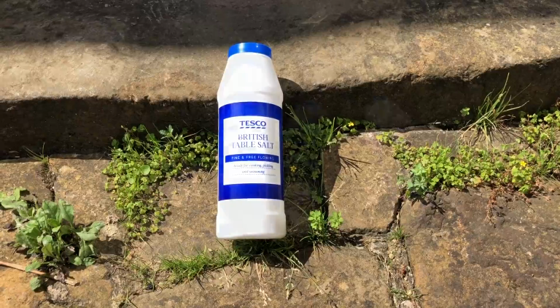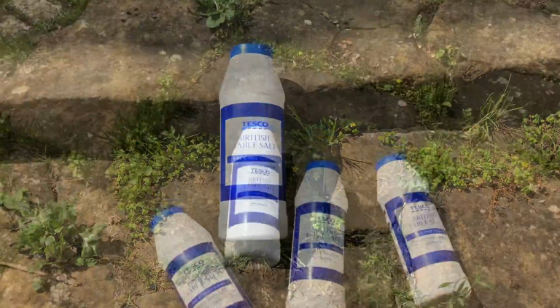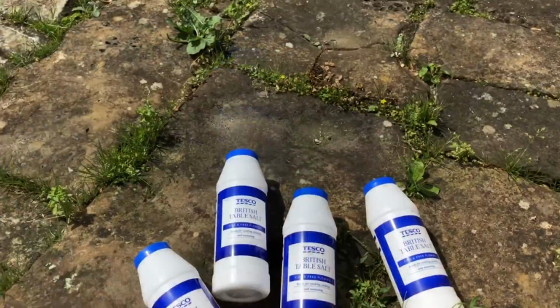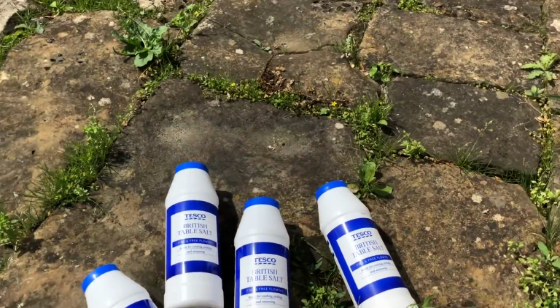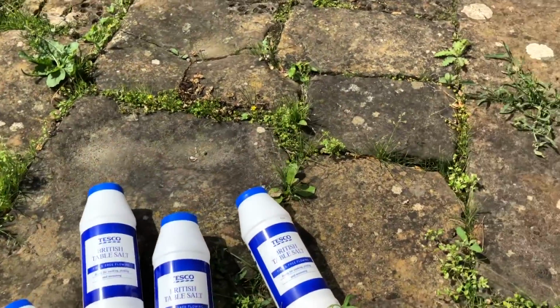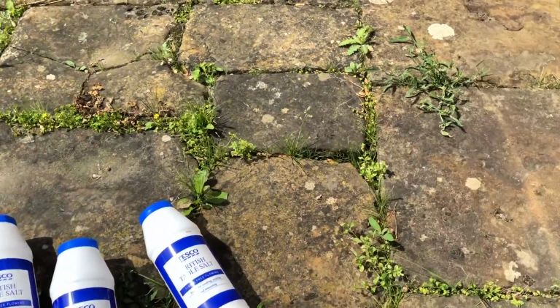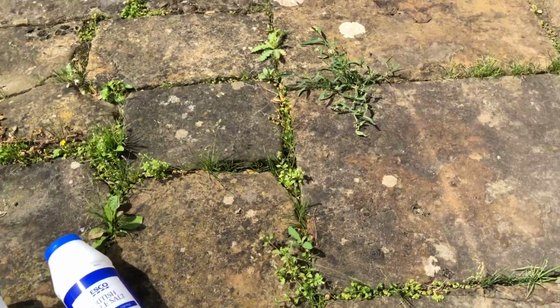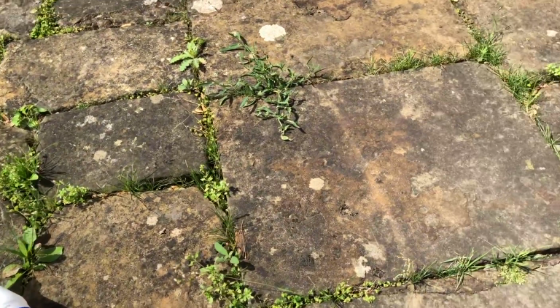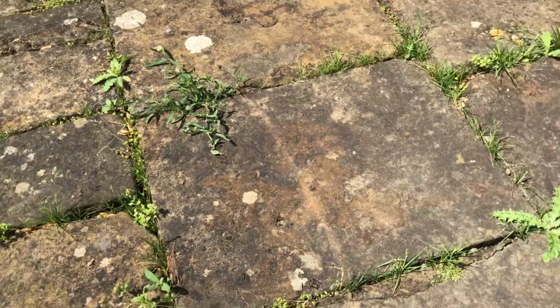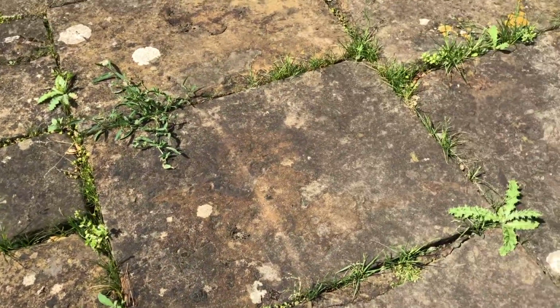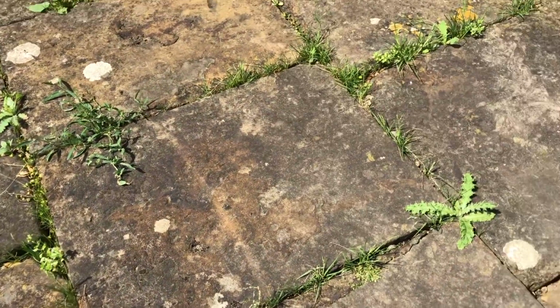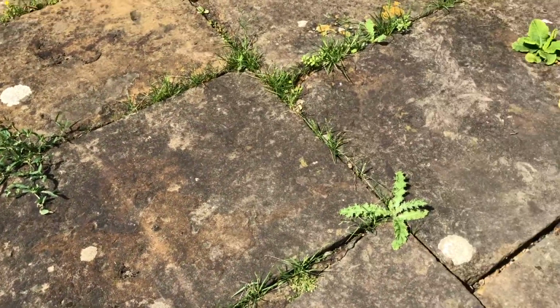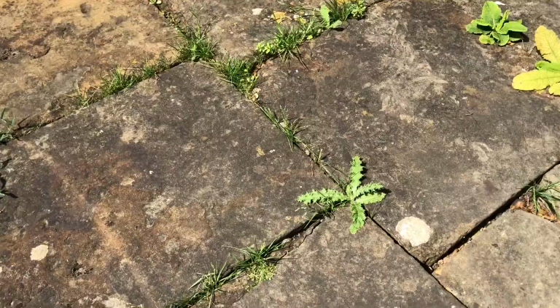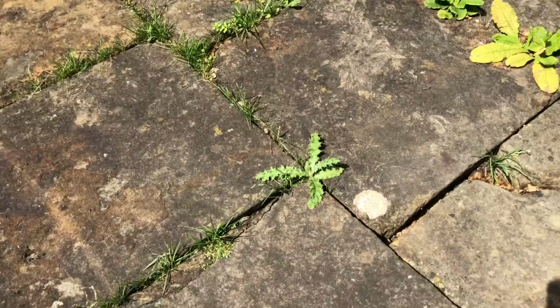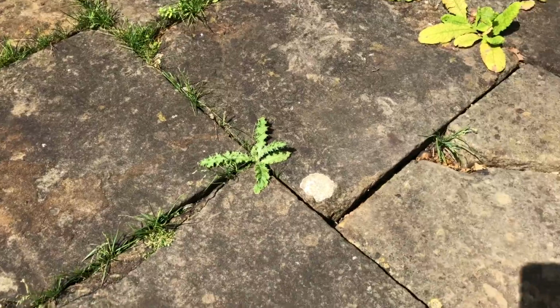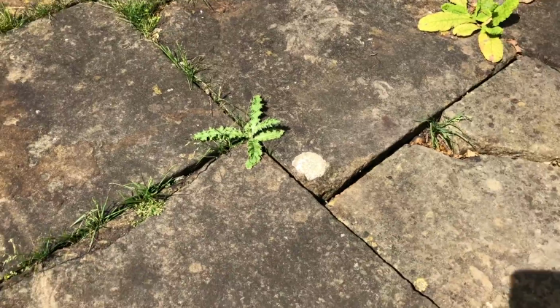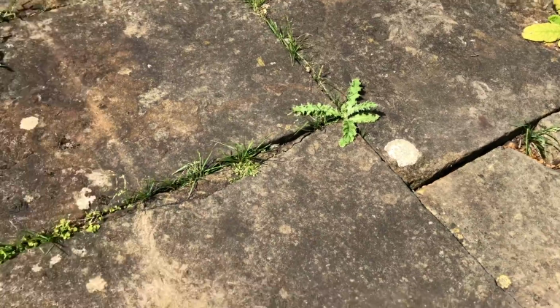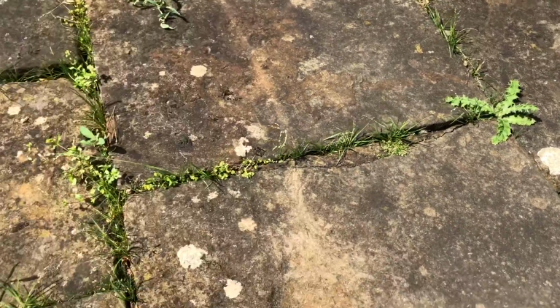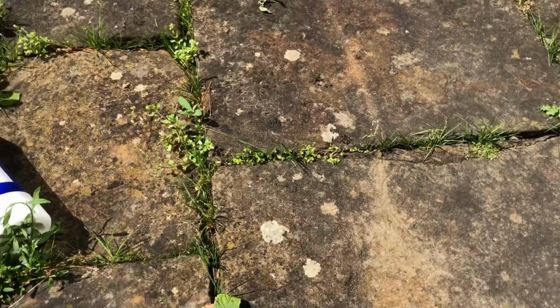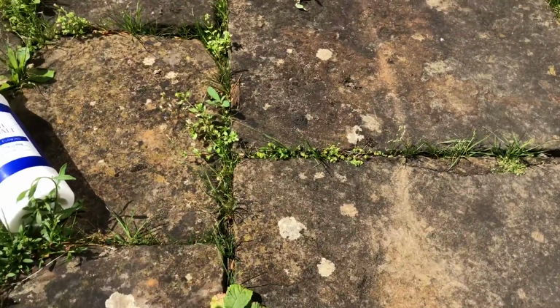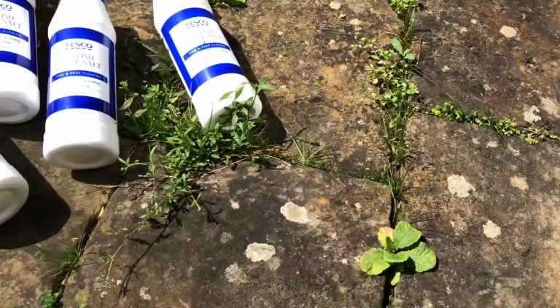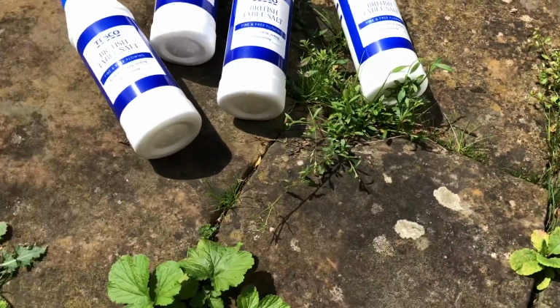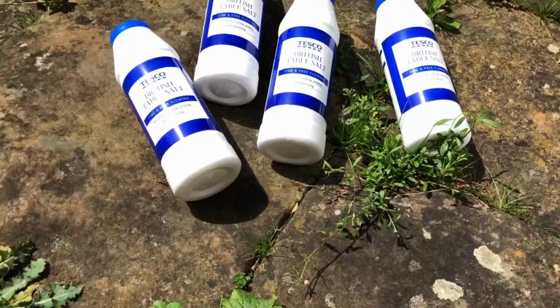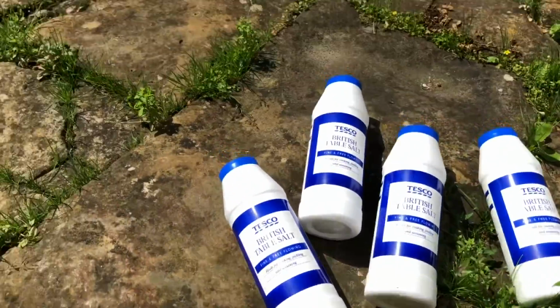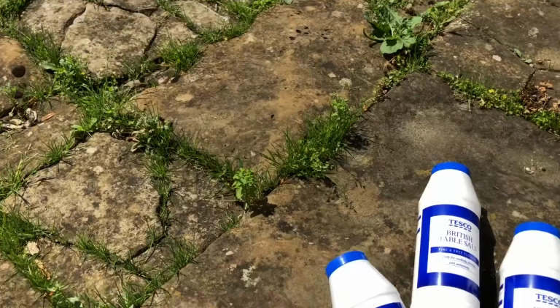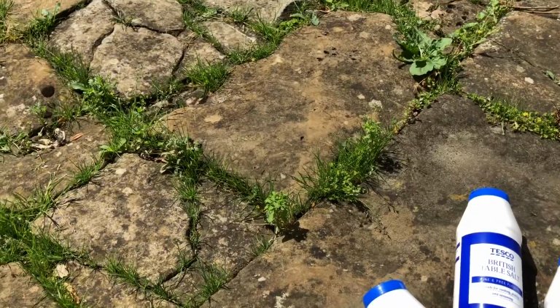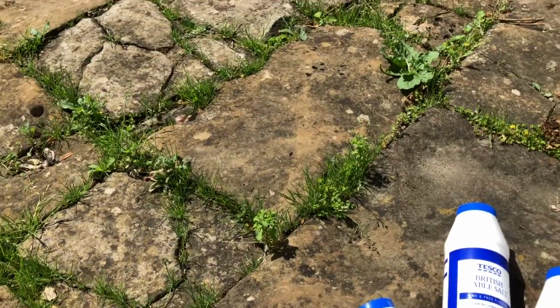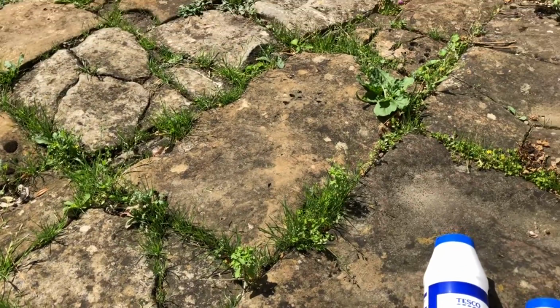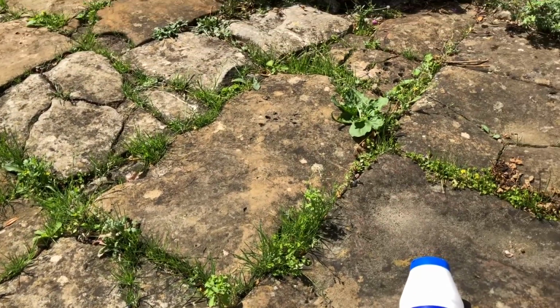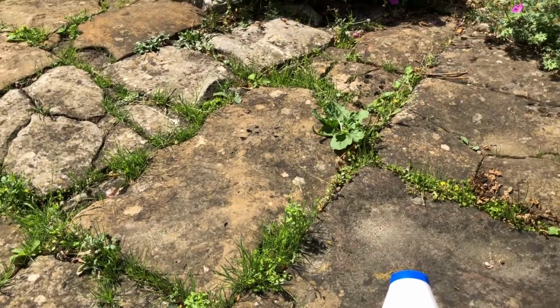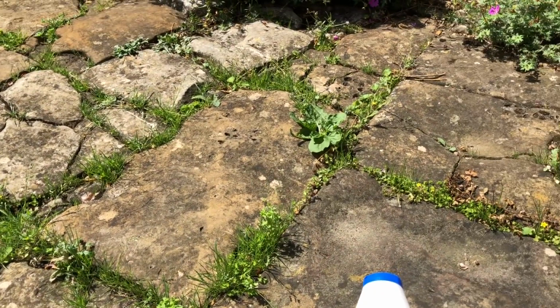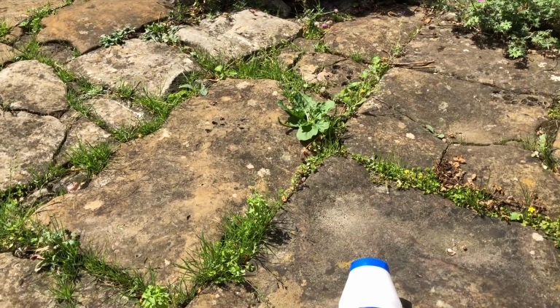As you can see the patio is getting really weedy. There's just weeds popping up everywhere. So I'm just going to show you what I do.